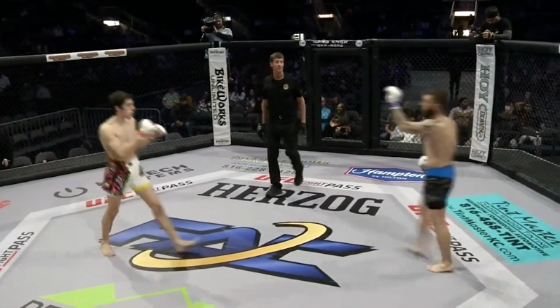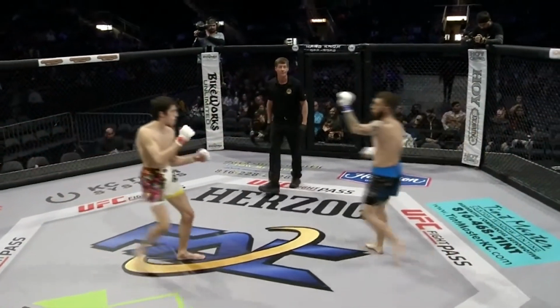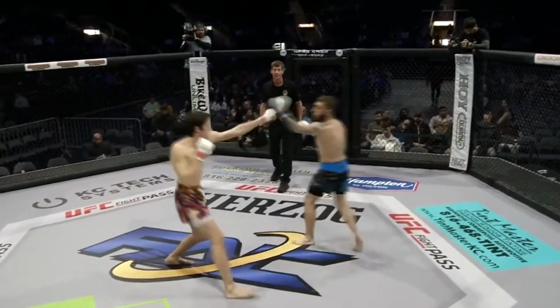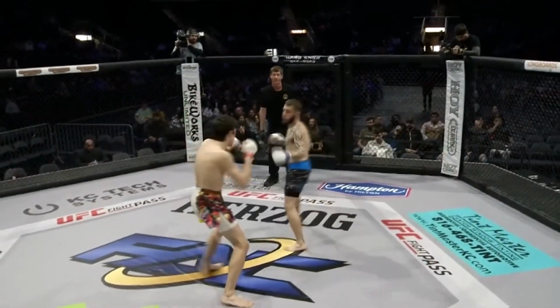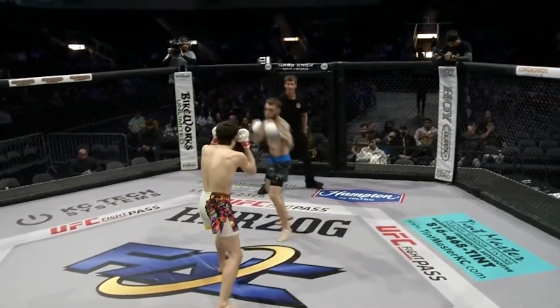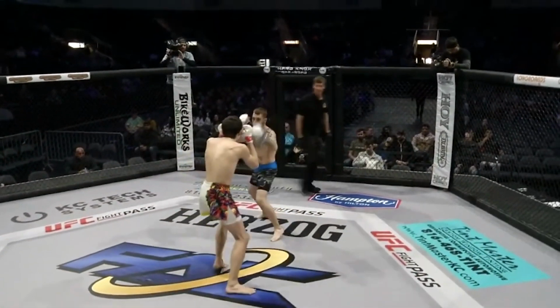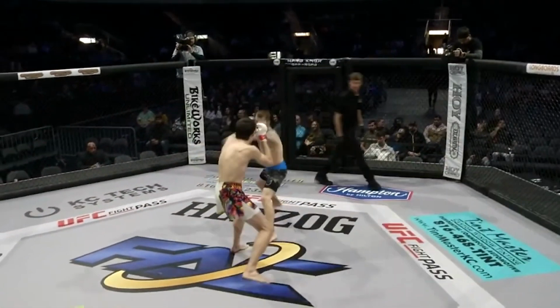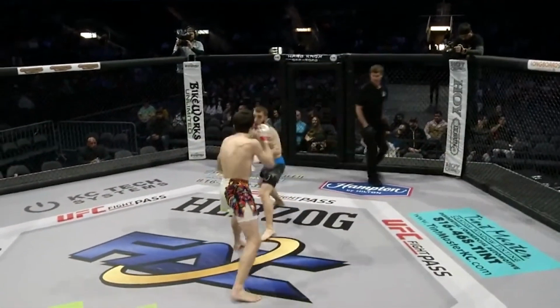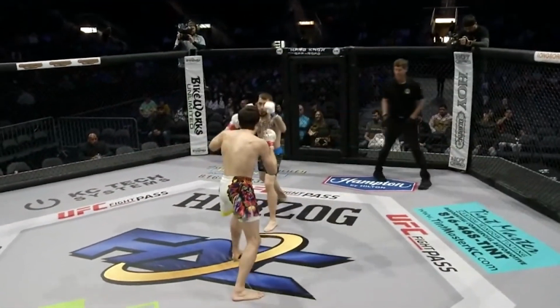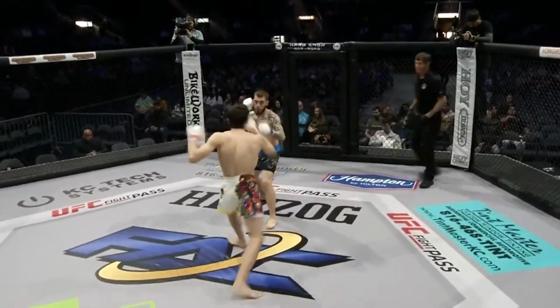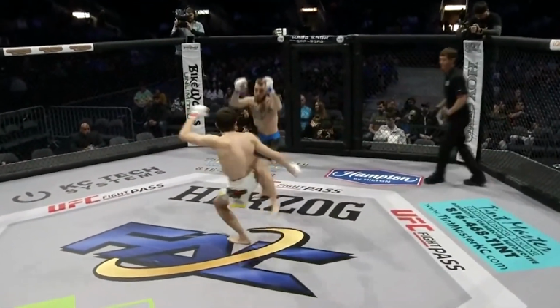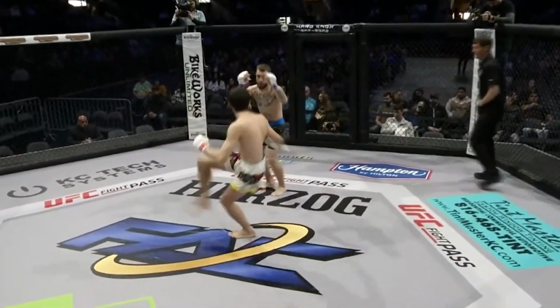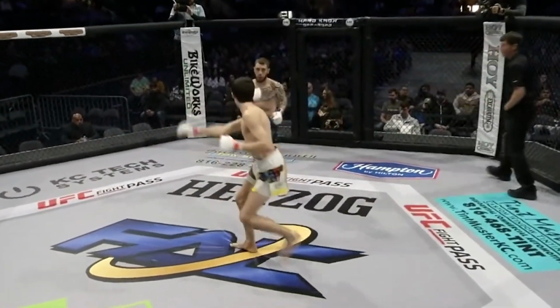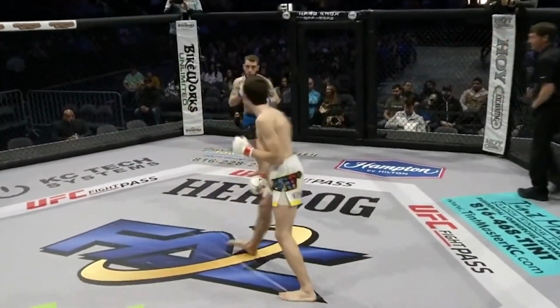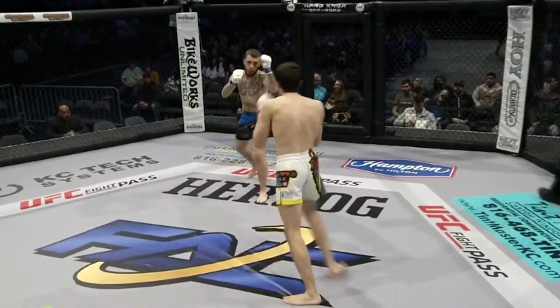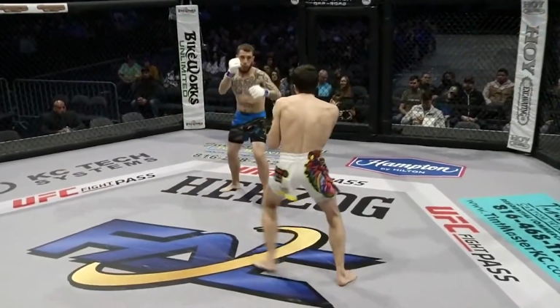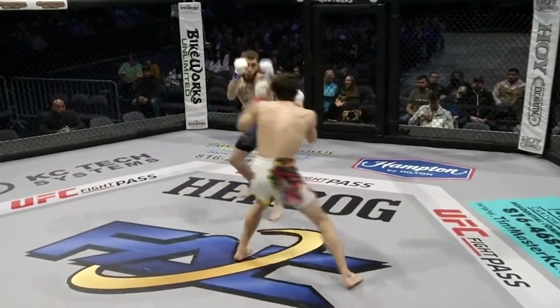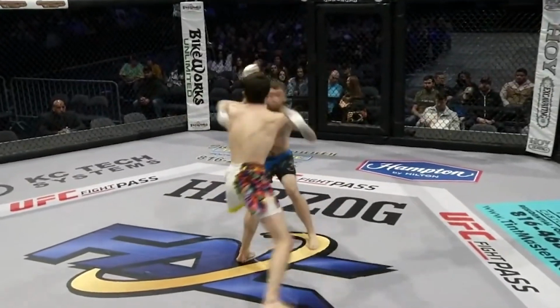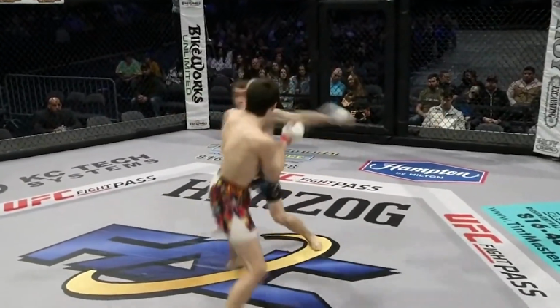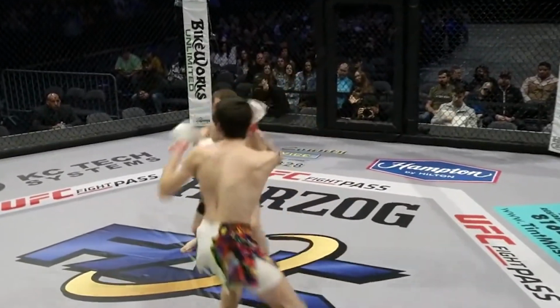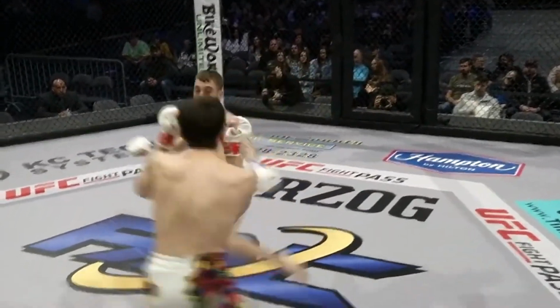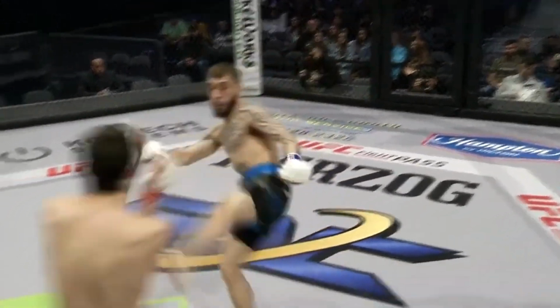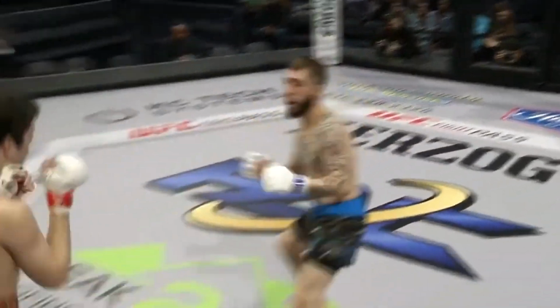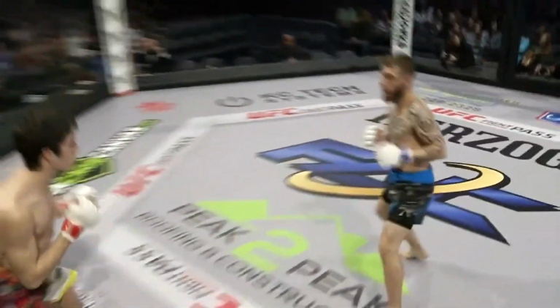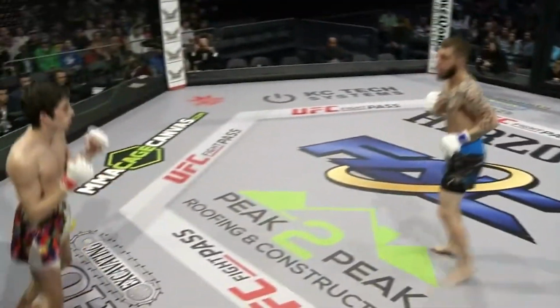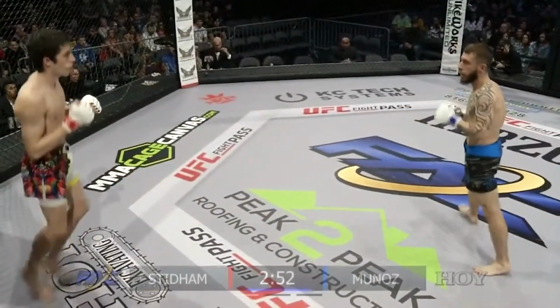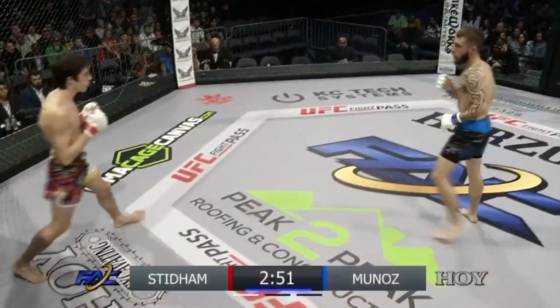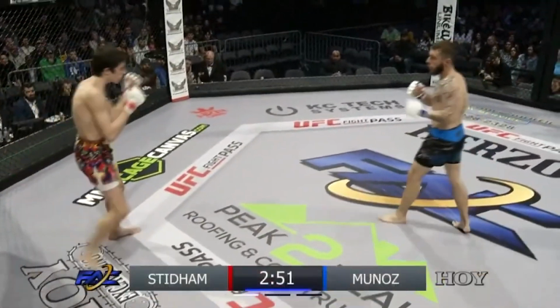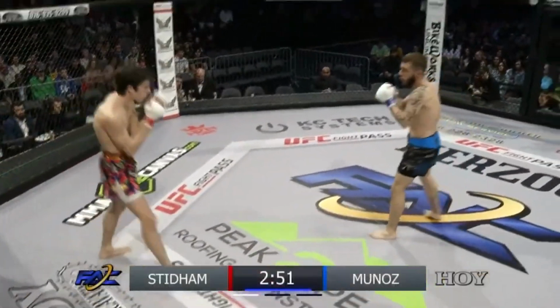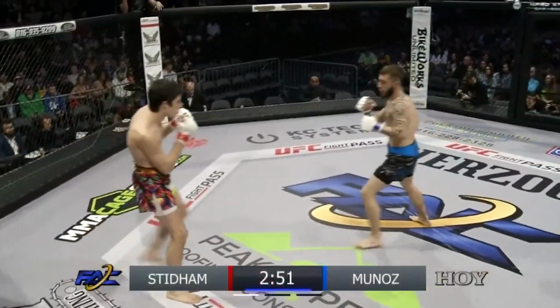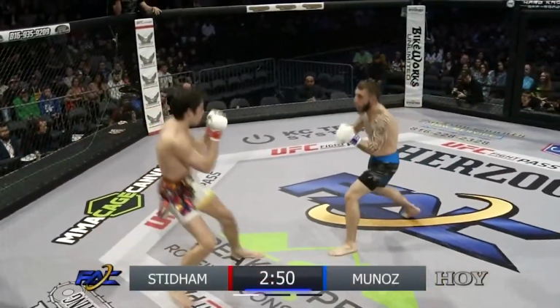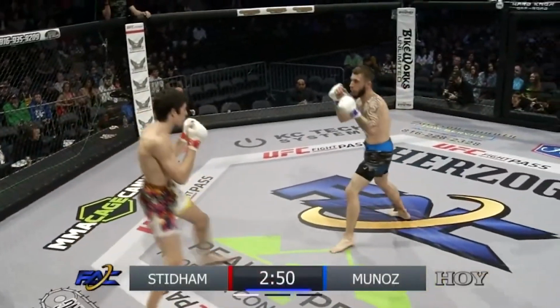Round number one. Our fight clock is presented by Hoy Excavating. Black and blue trunks for Rex Stidham, white trunks for Marcus Munoz.